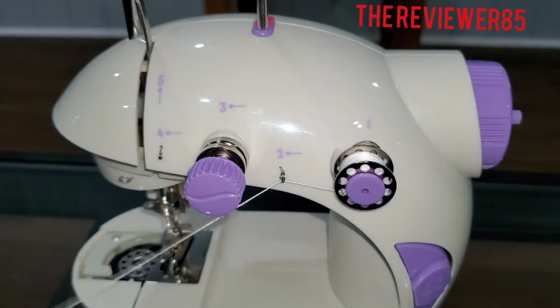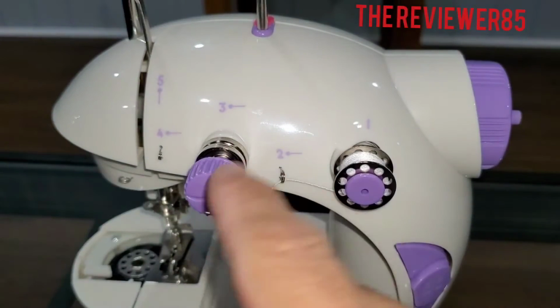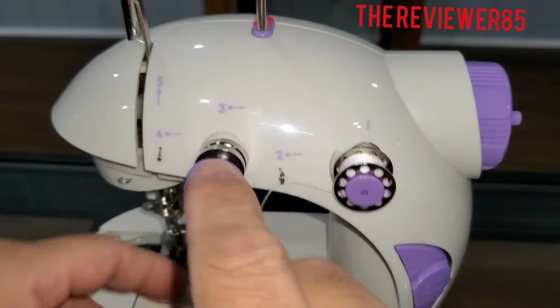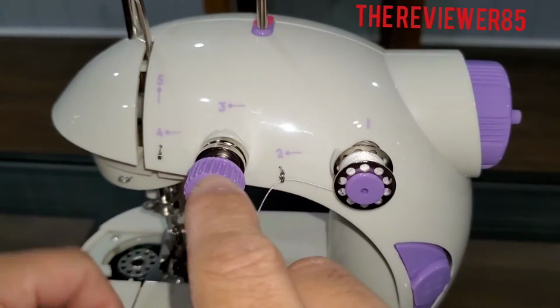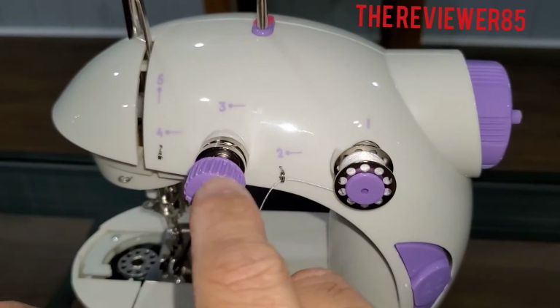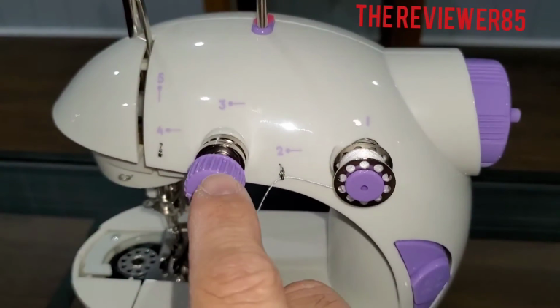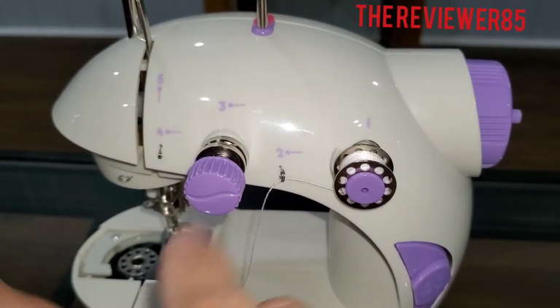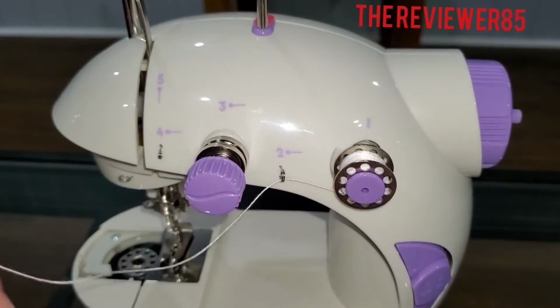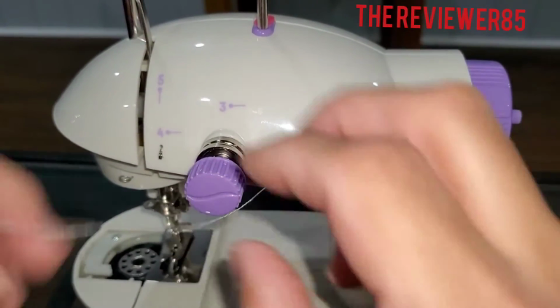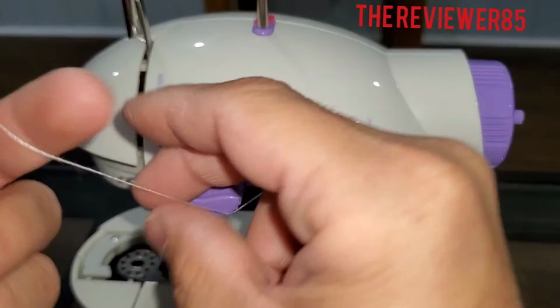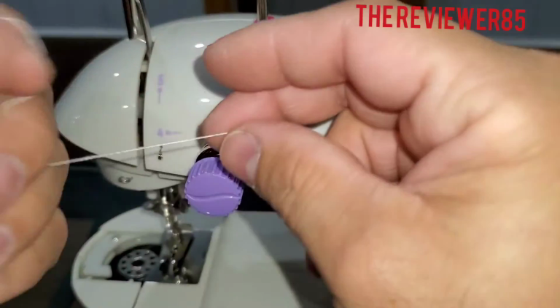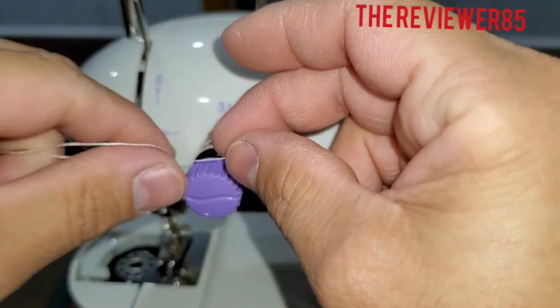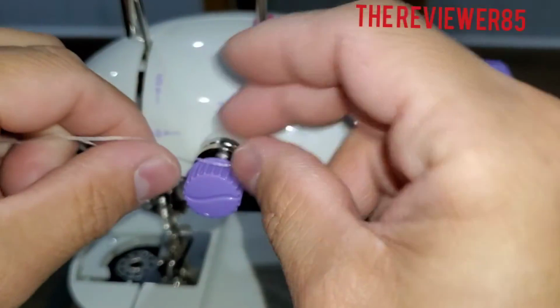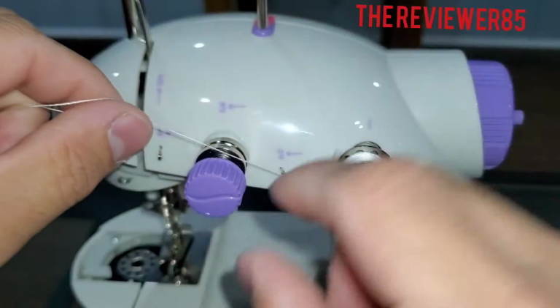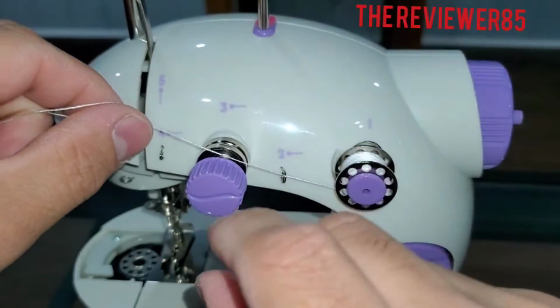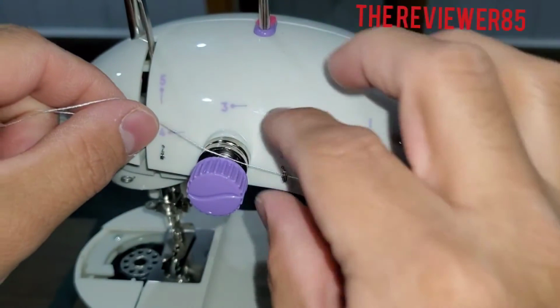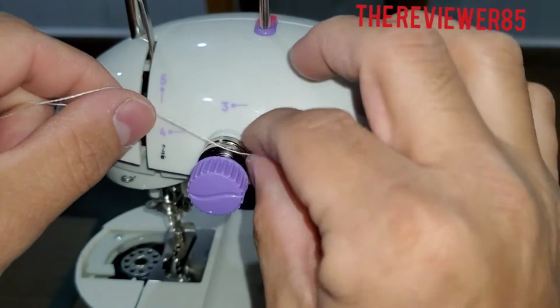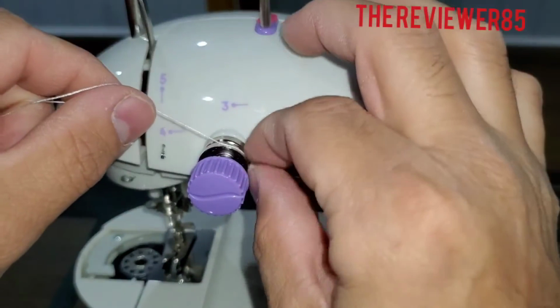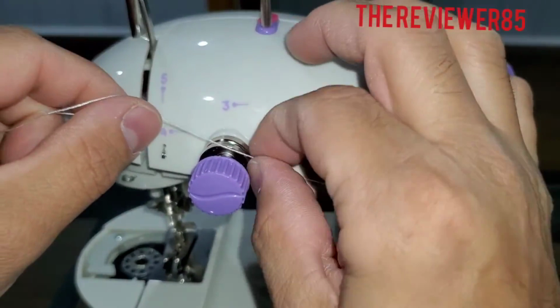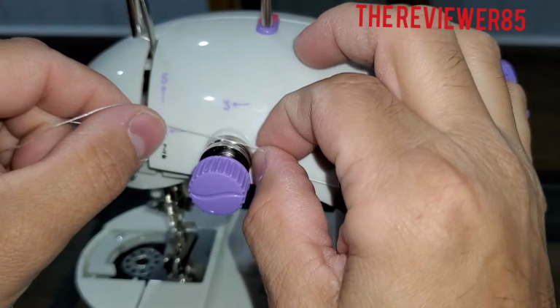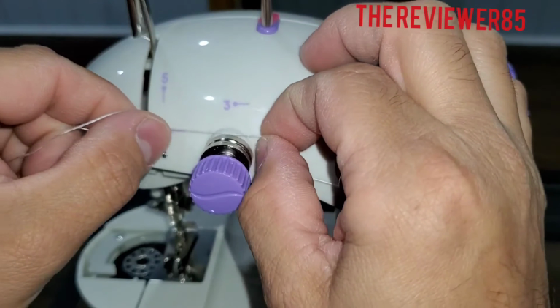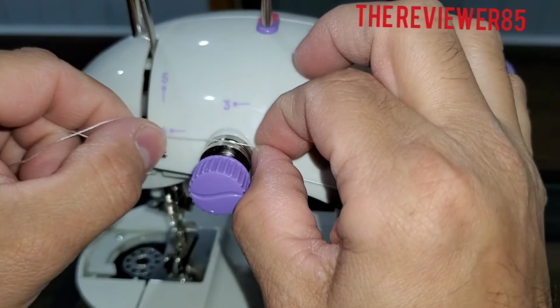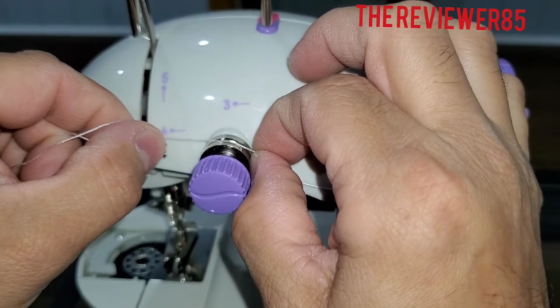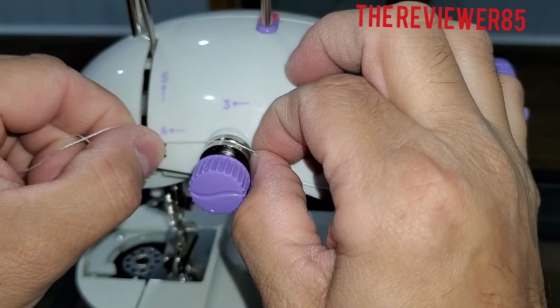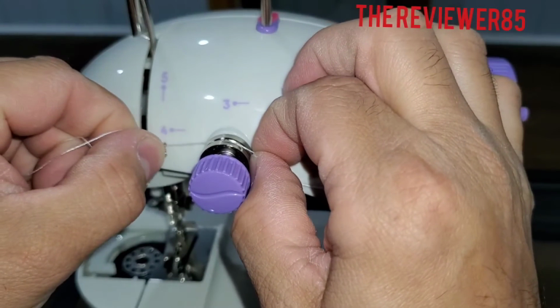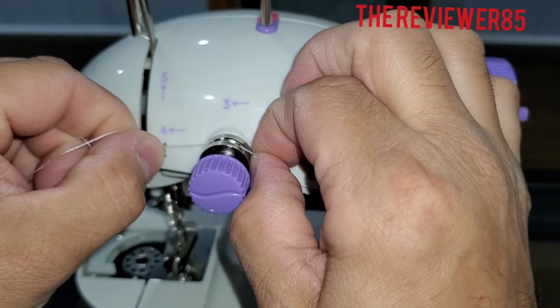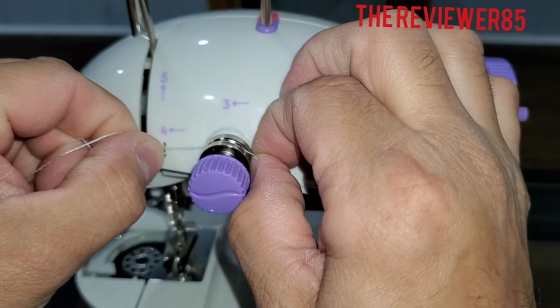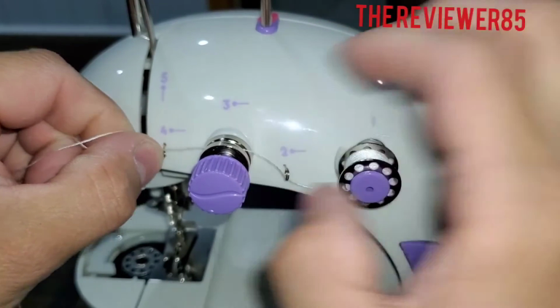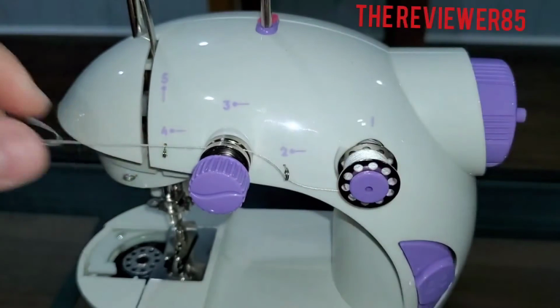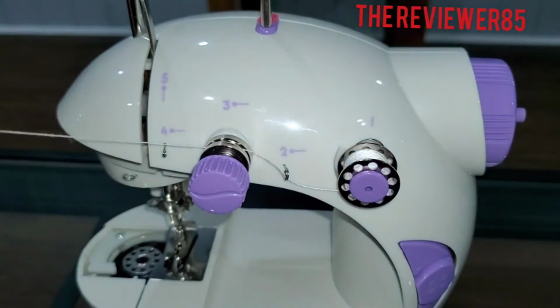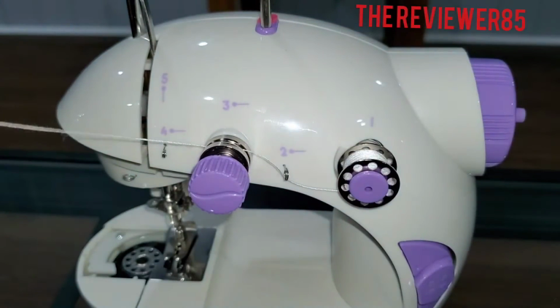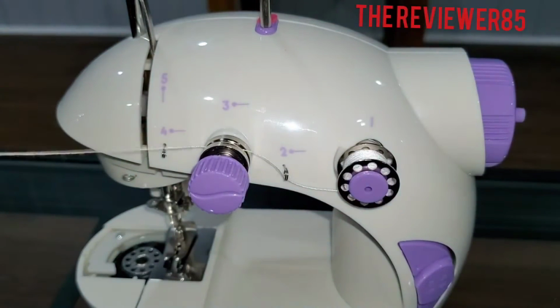This one right here is your tension. You're going to try not to make it too tight, and you're going to slide the string just a little bit, just like that.